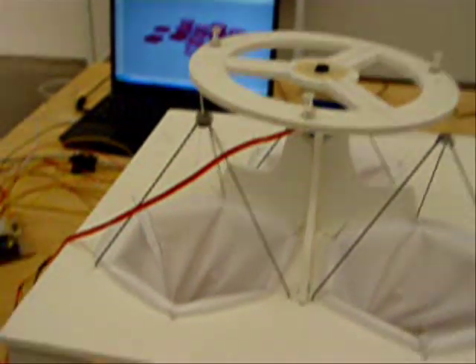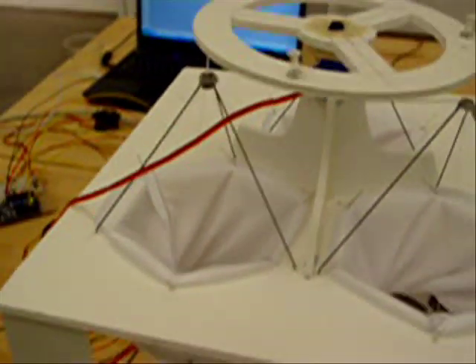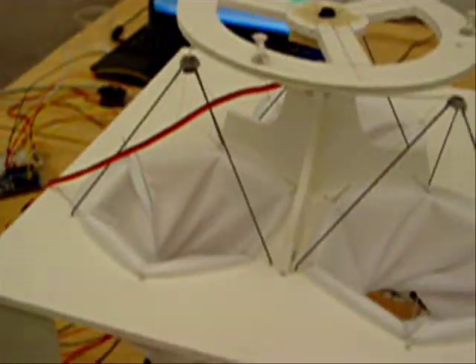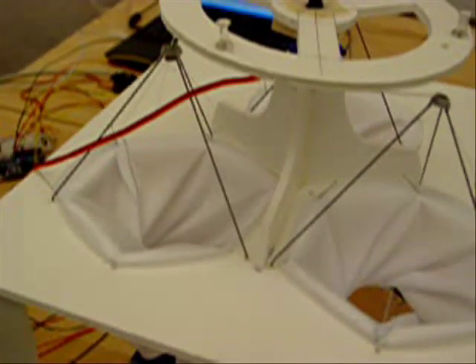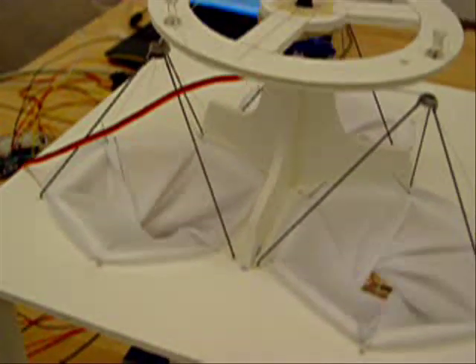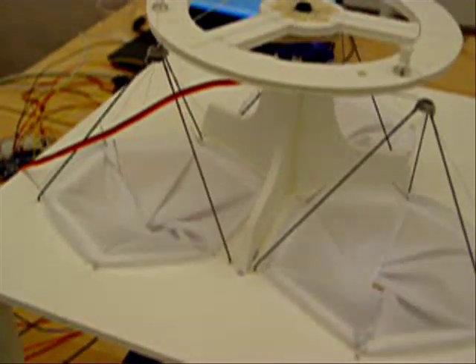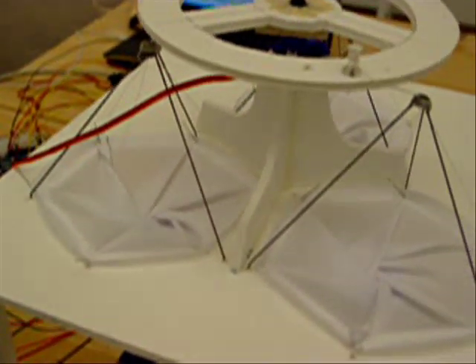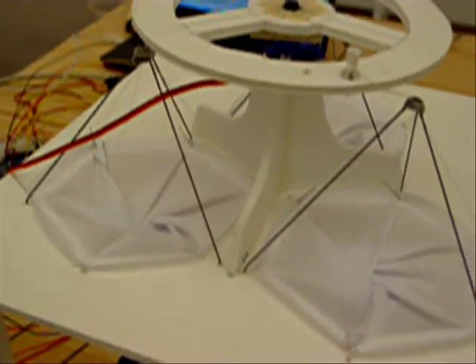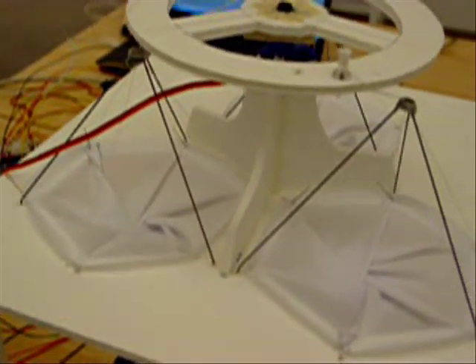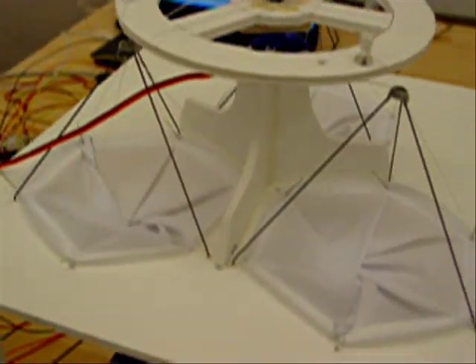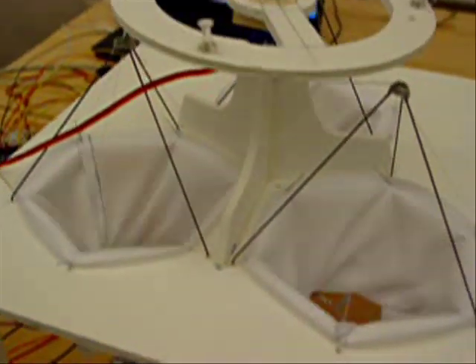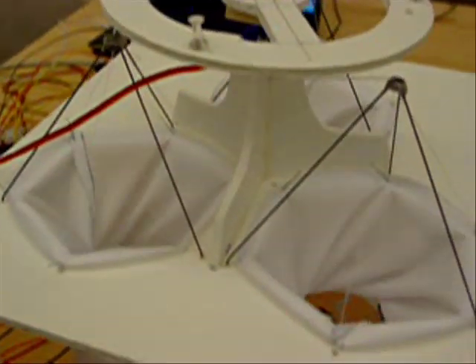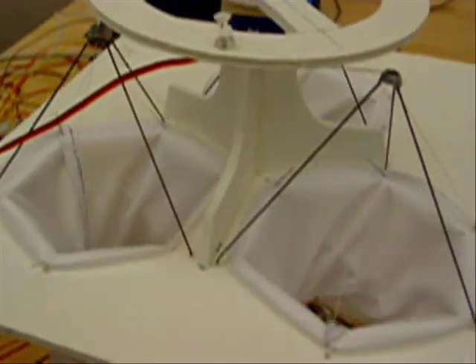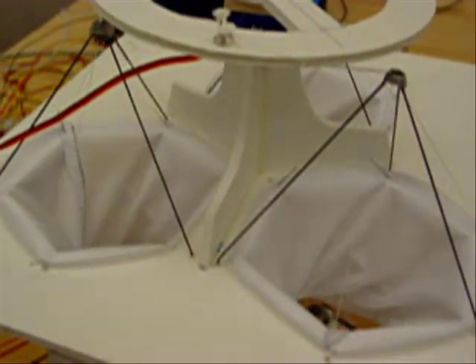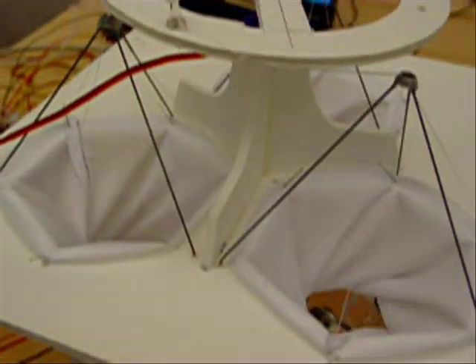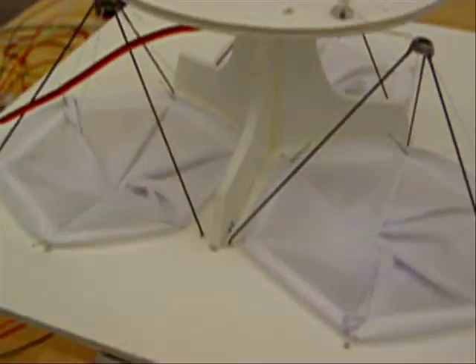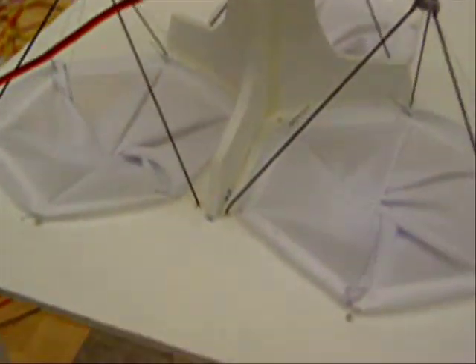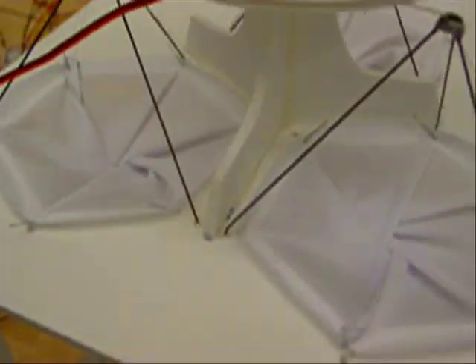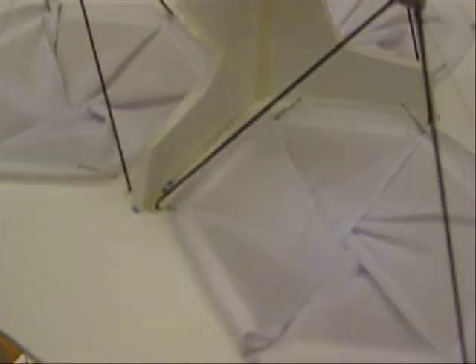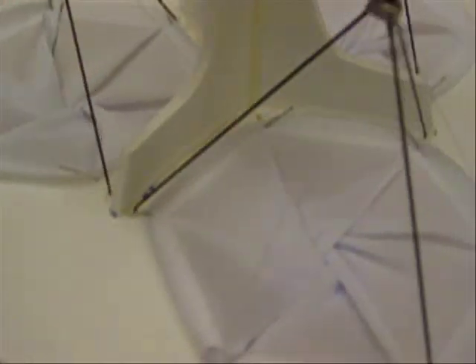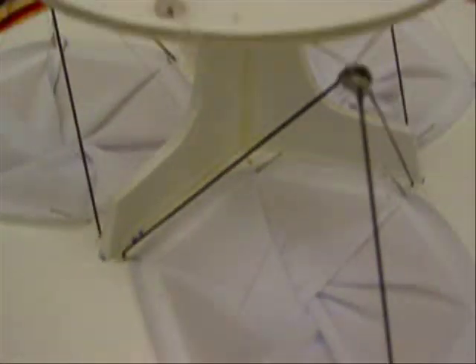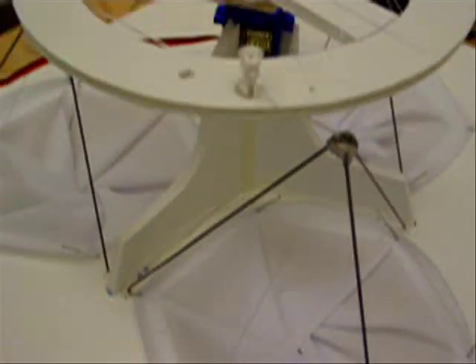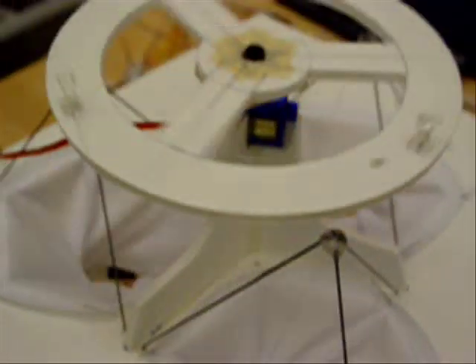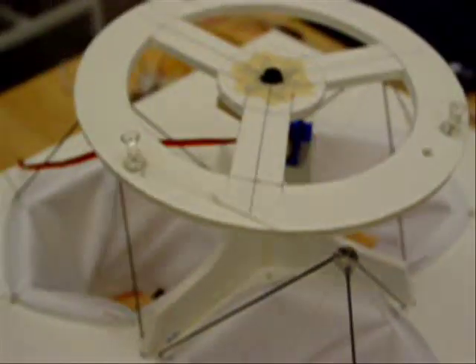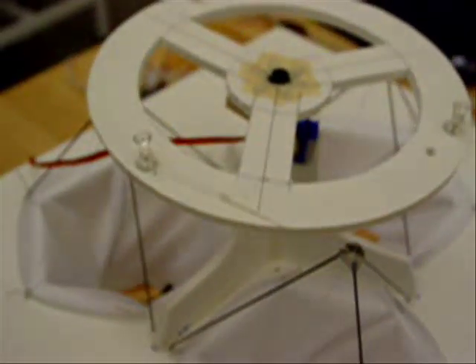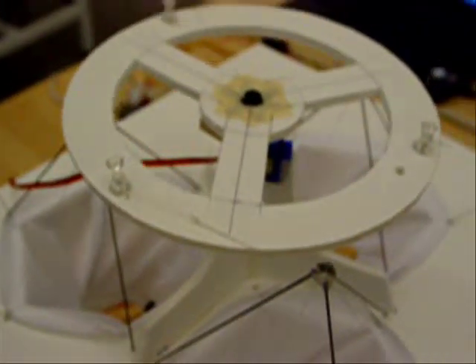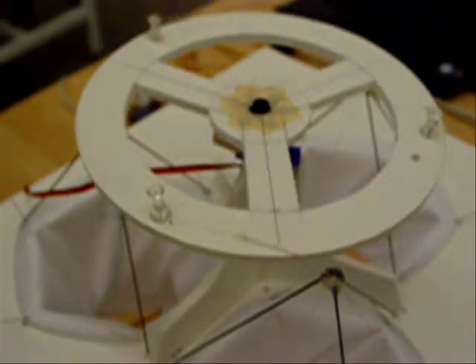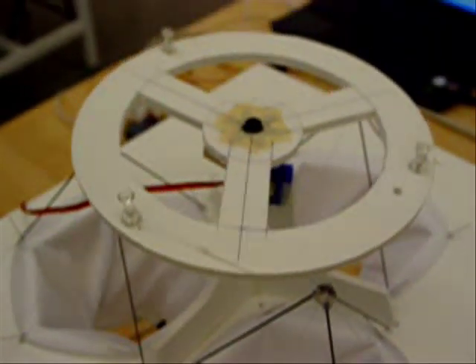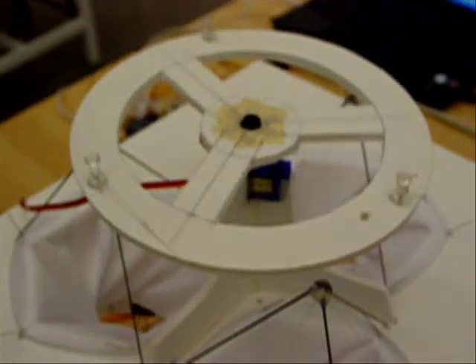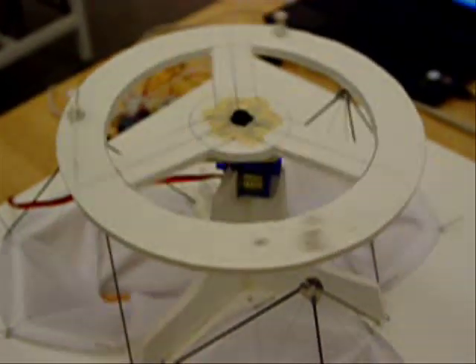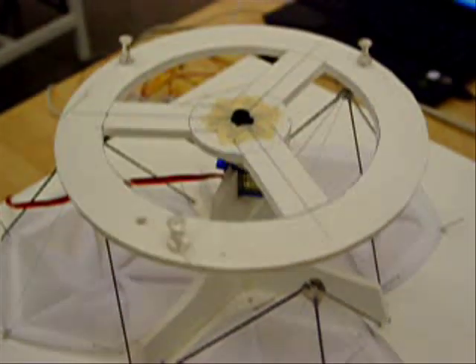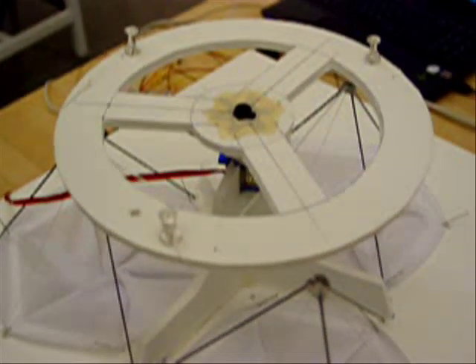These are variable shades. And how do they work? They work by the origami concept.